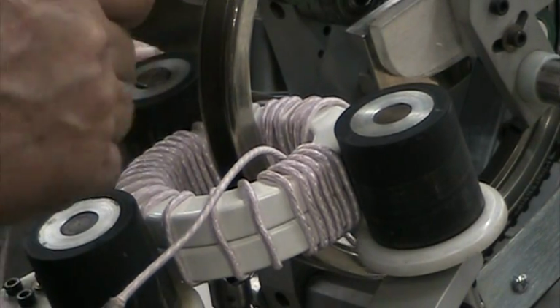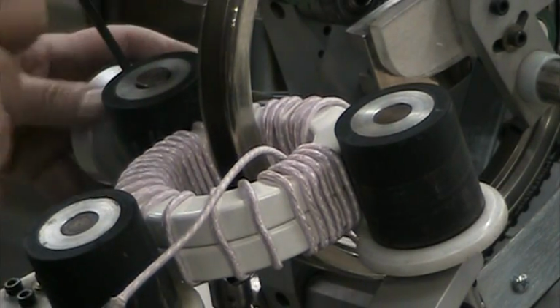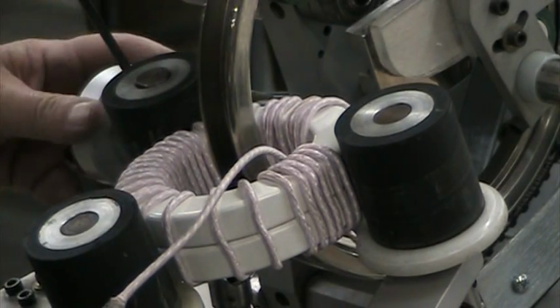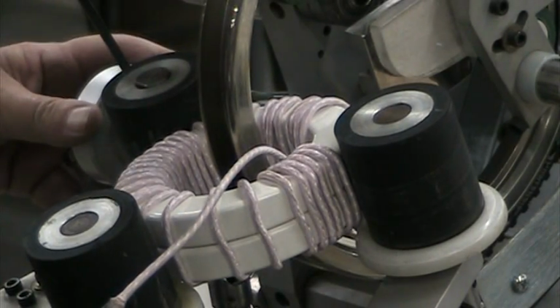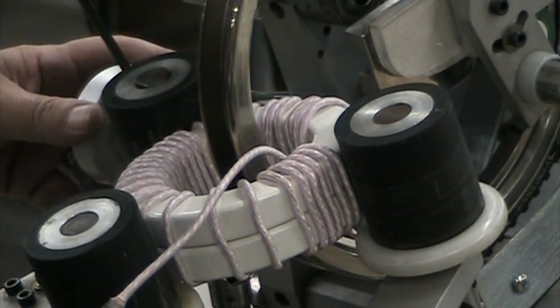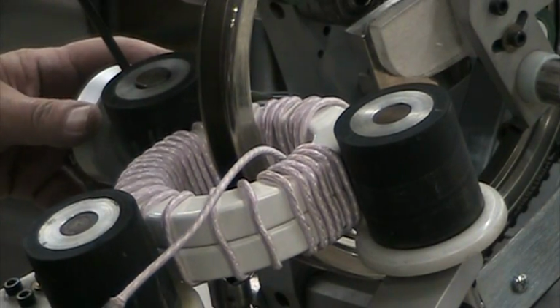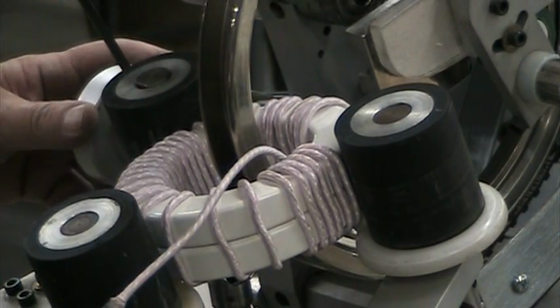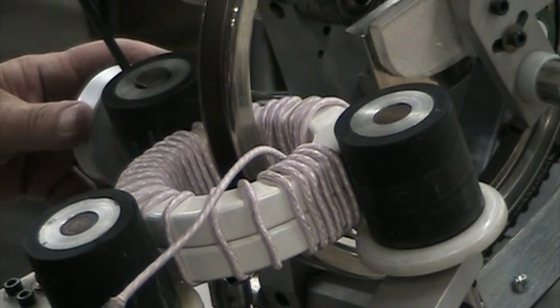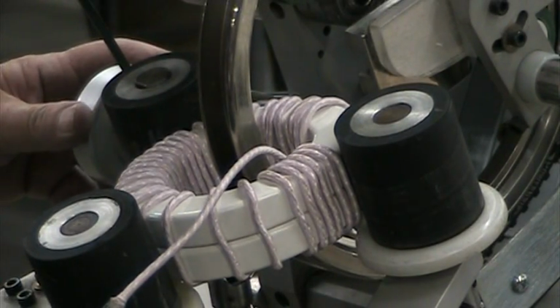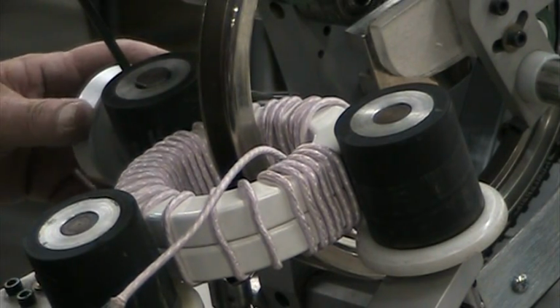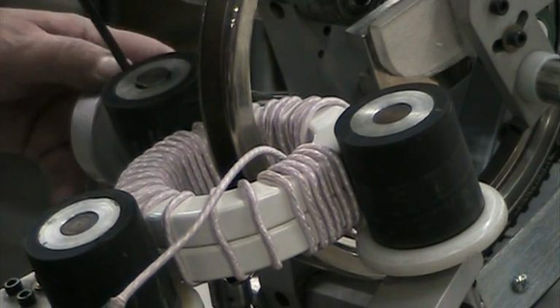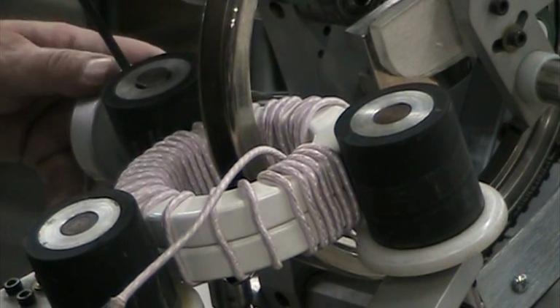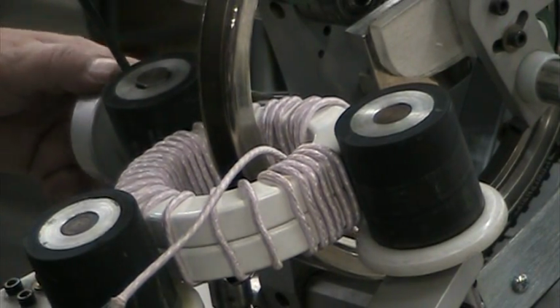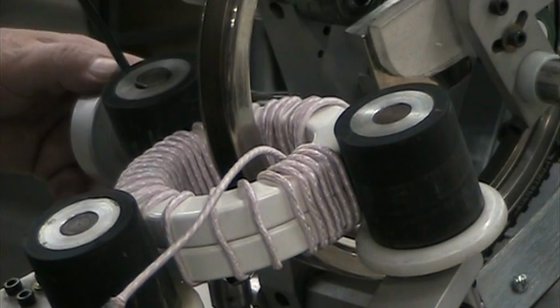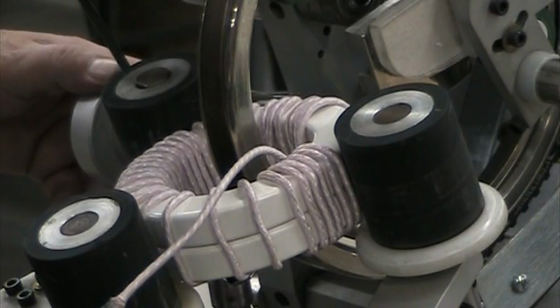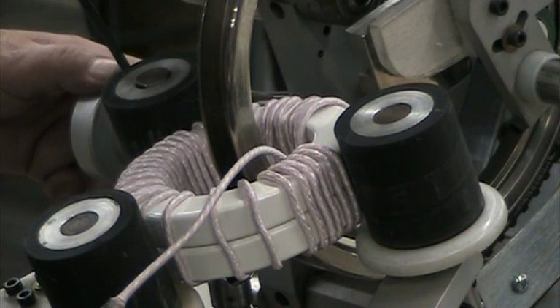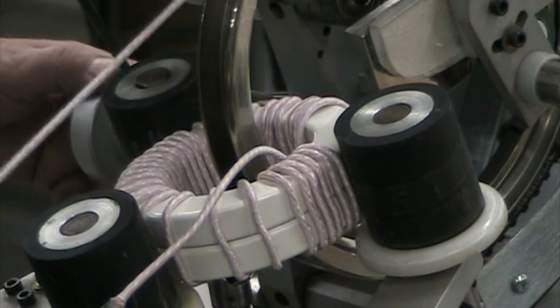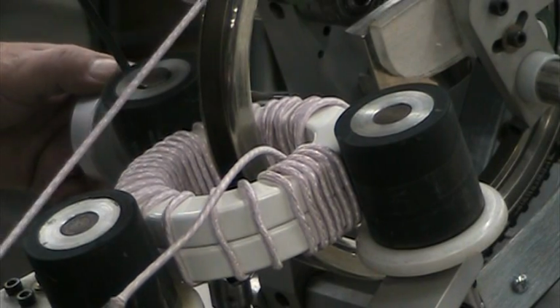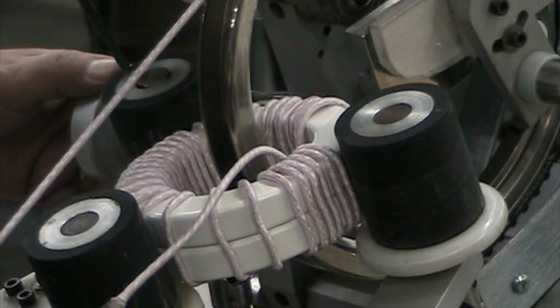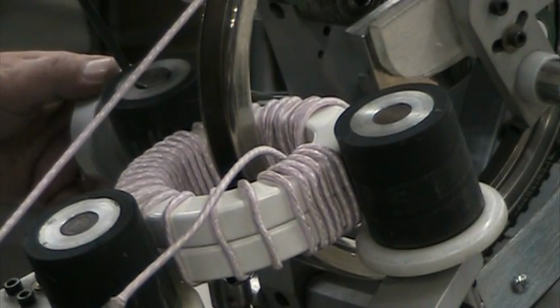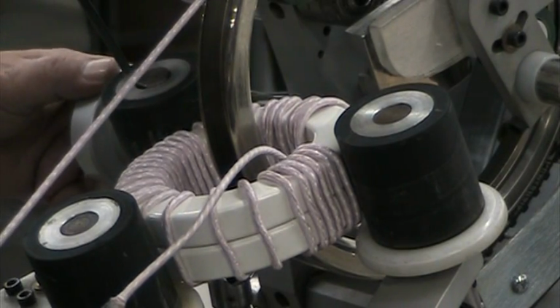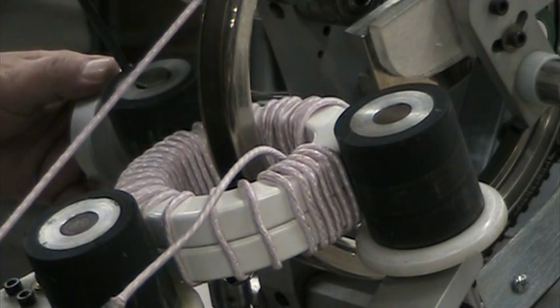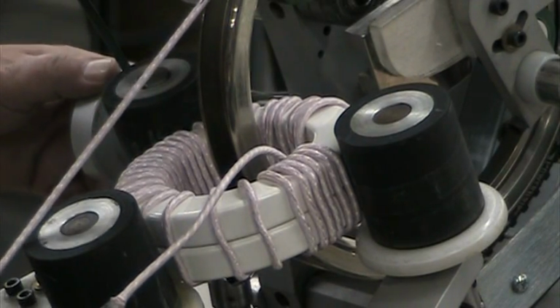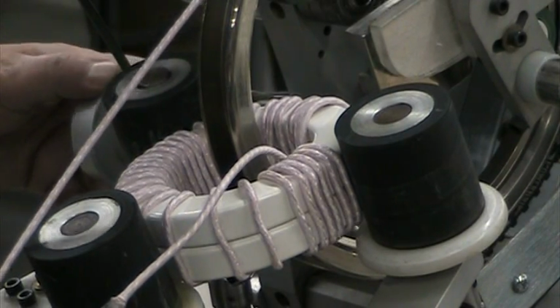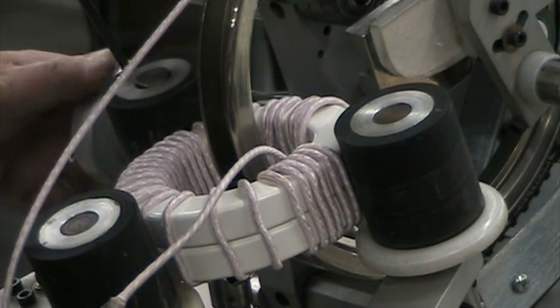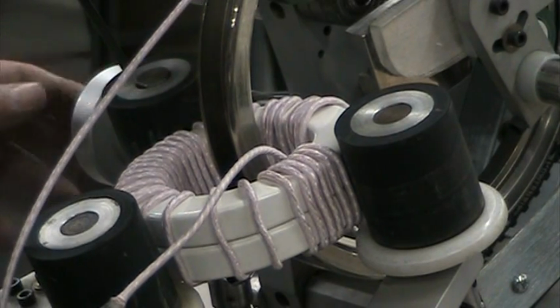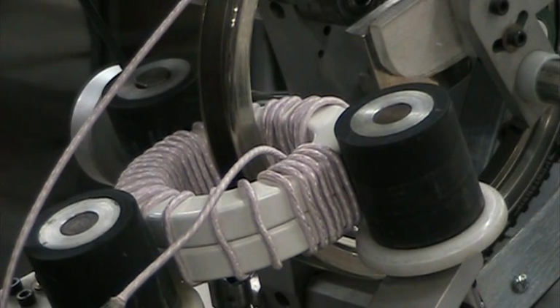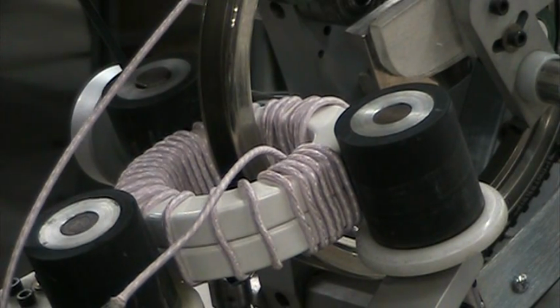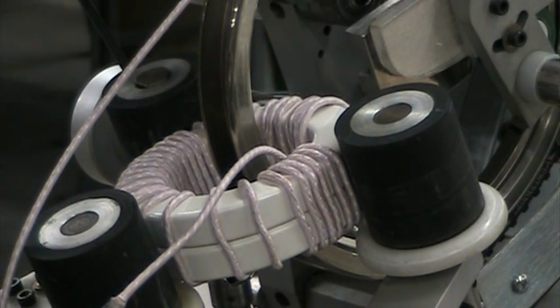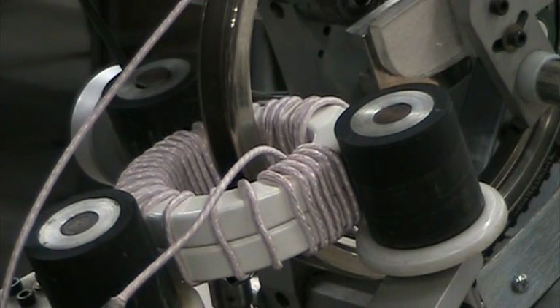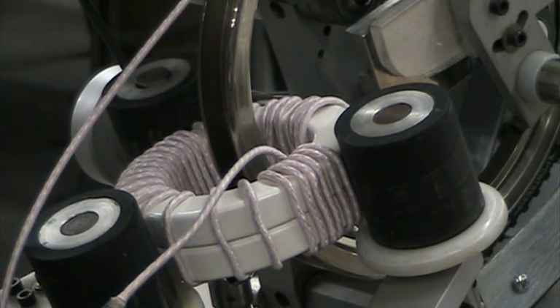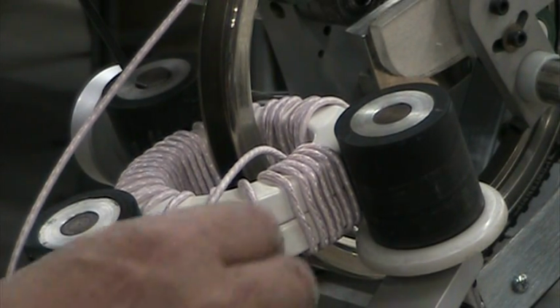And how many turns are we looking for, Mike? 40 — we want 40 turns. That wouldn't have come off if we had been able to load more wire on.